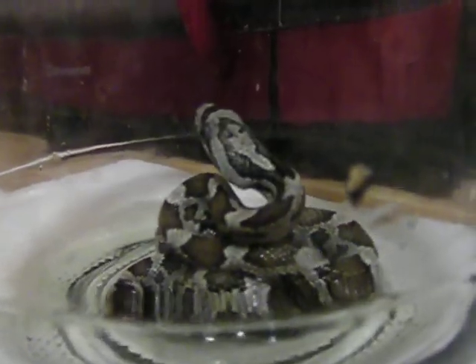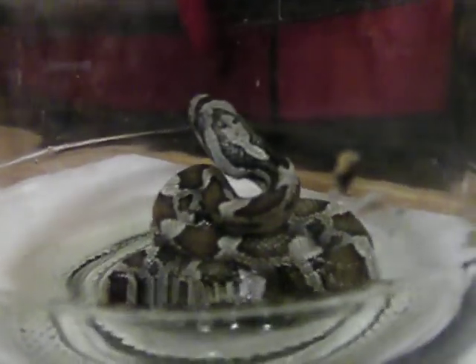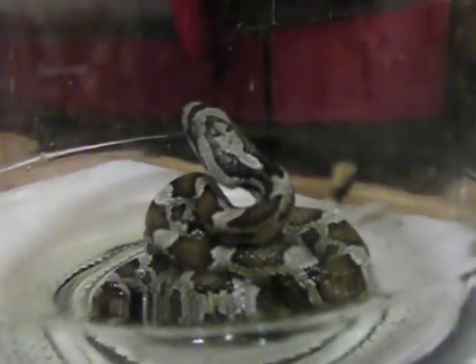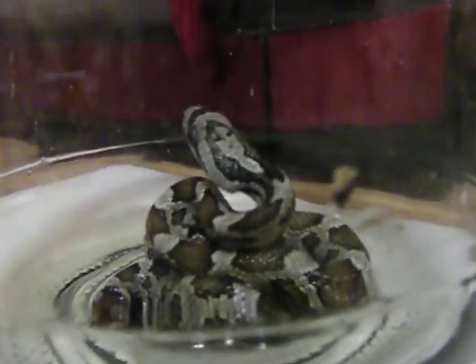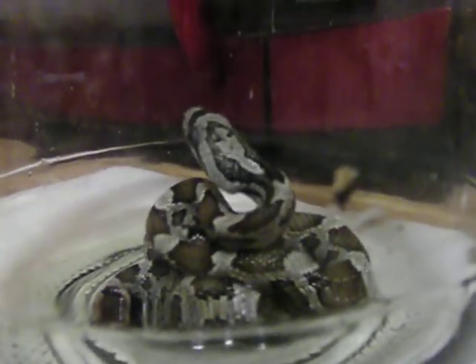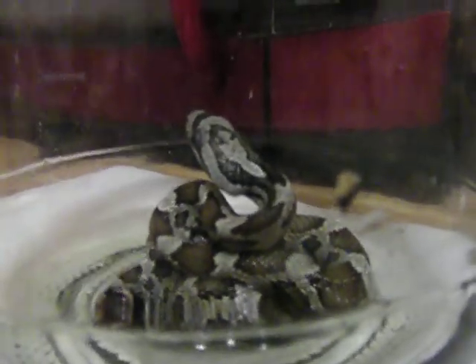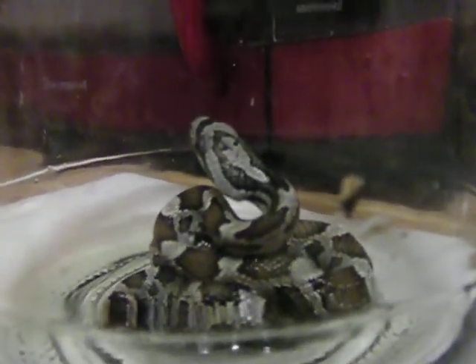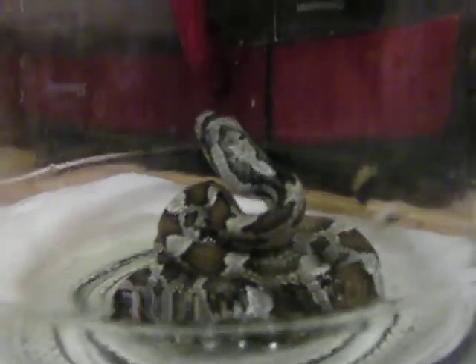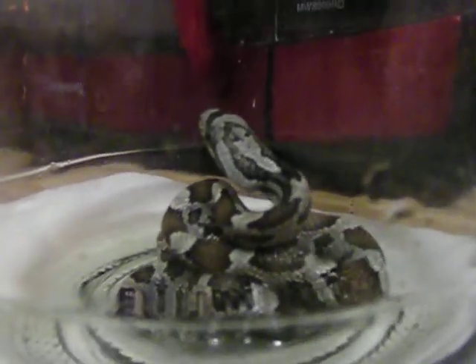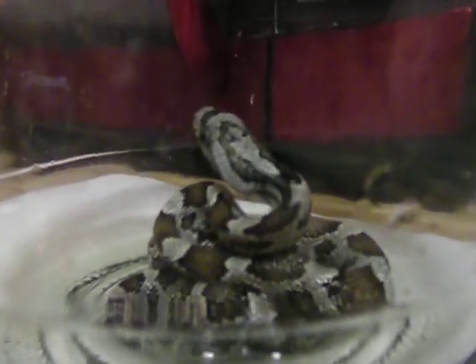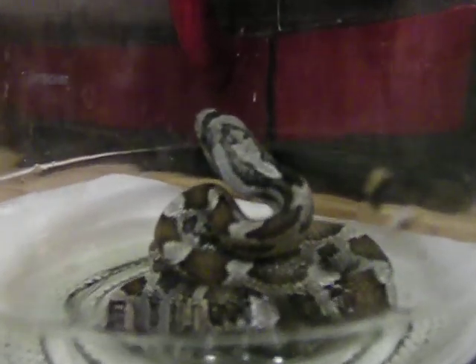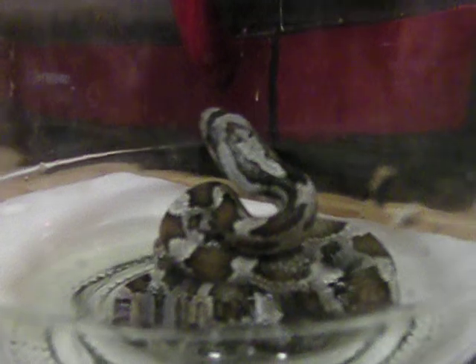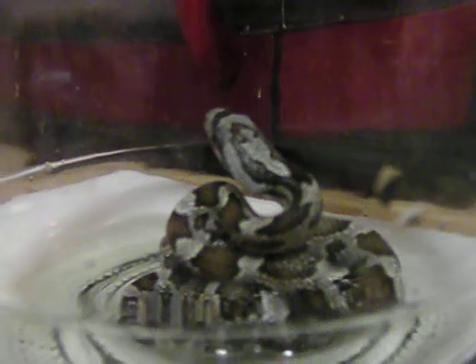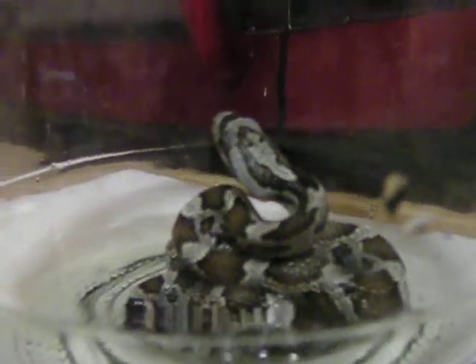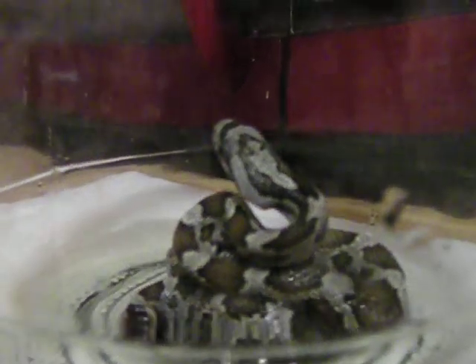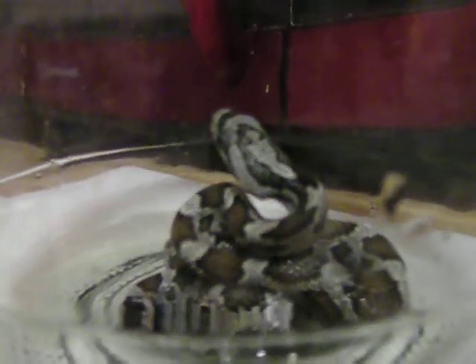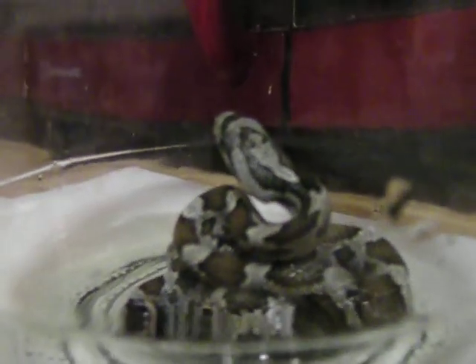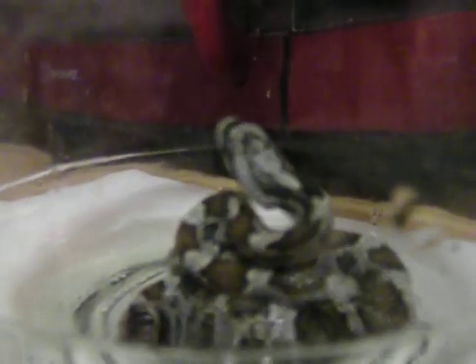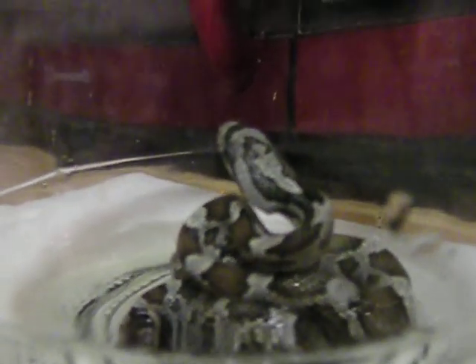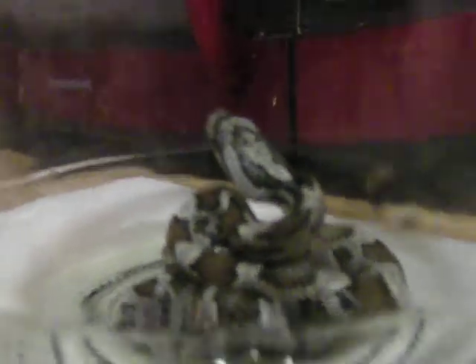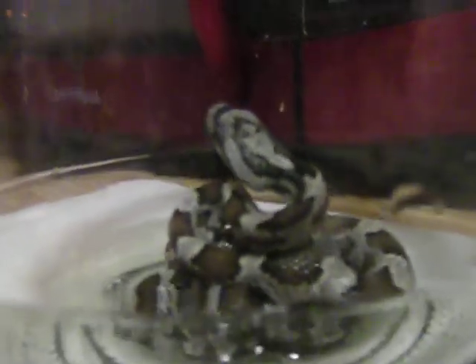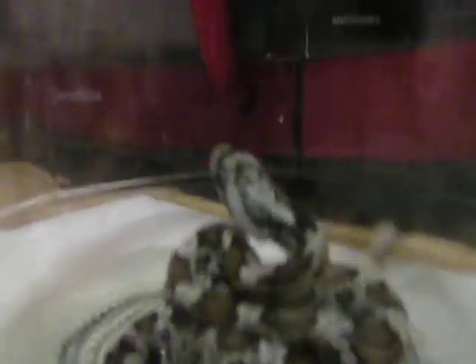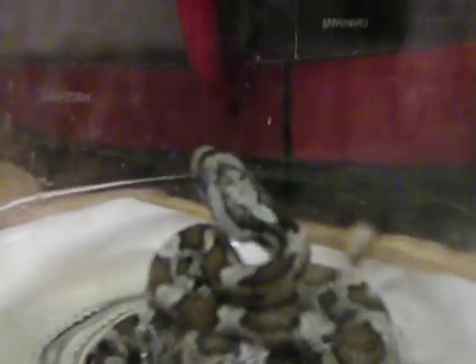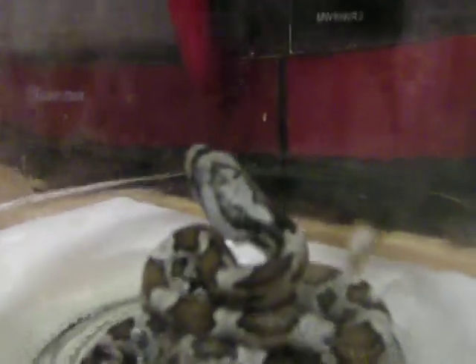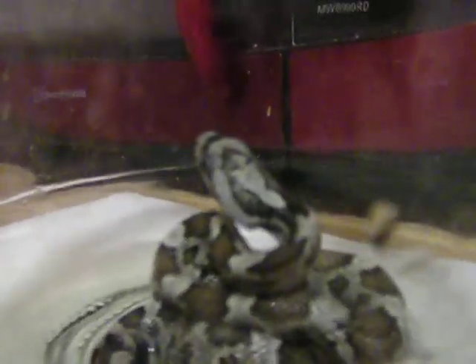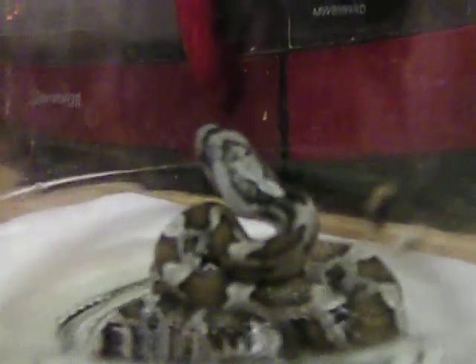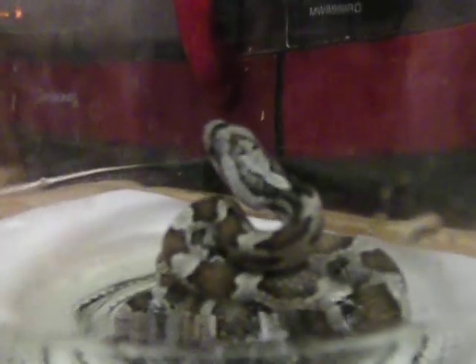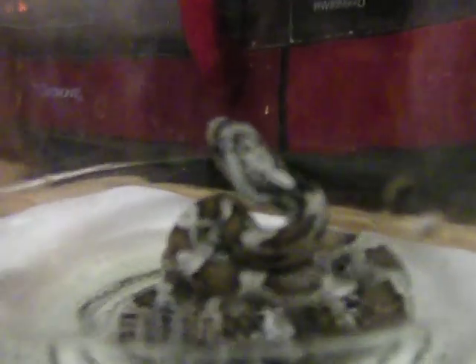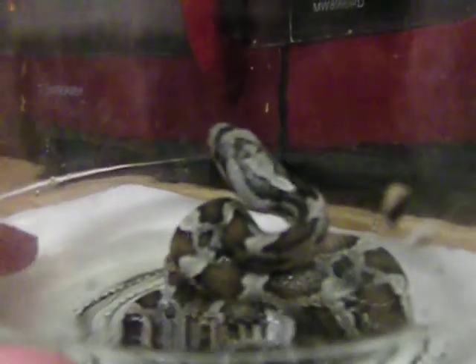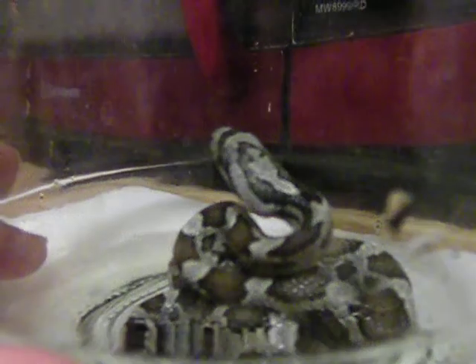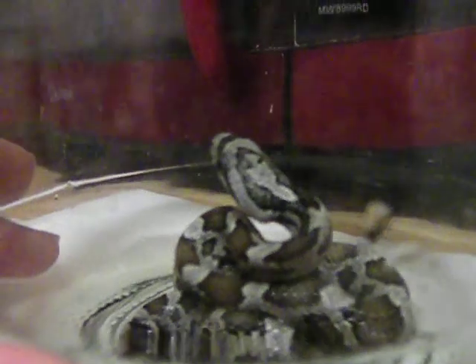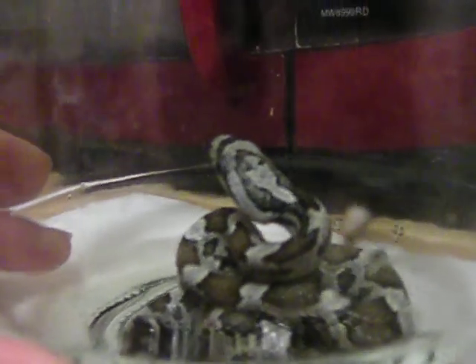This is a snake. It looks like a rat snake that we found here by our dumpster in San Antonio, Texas.